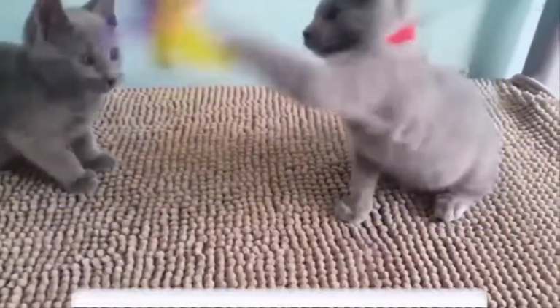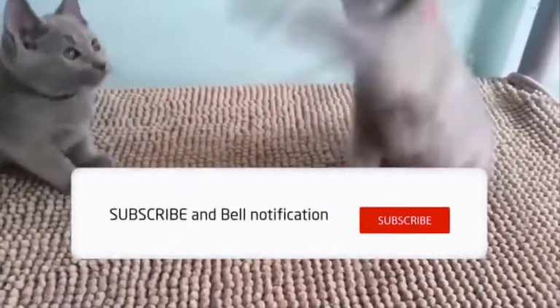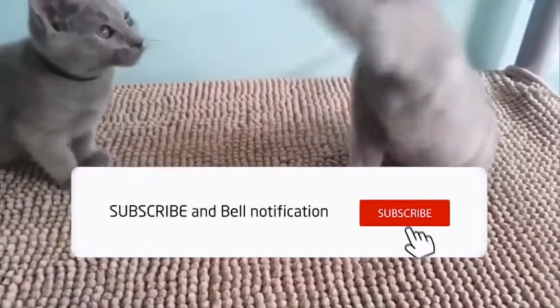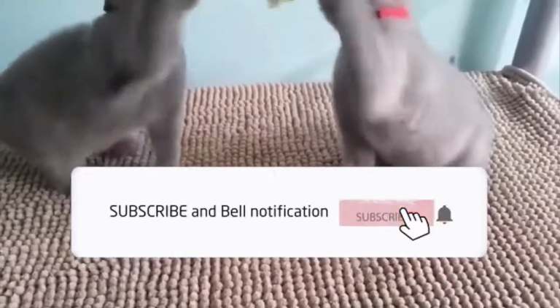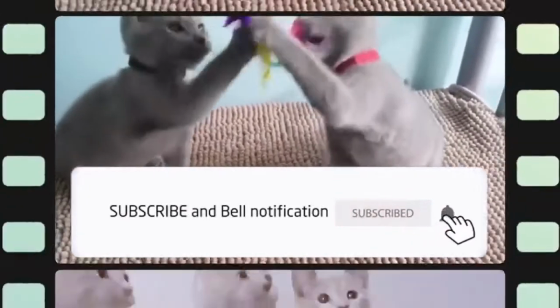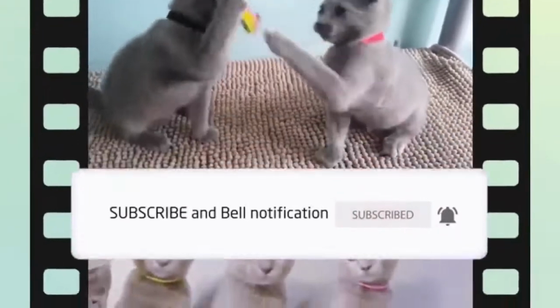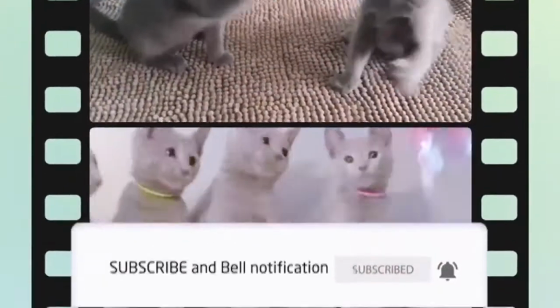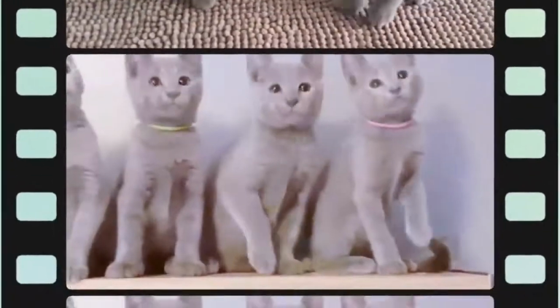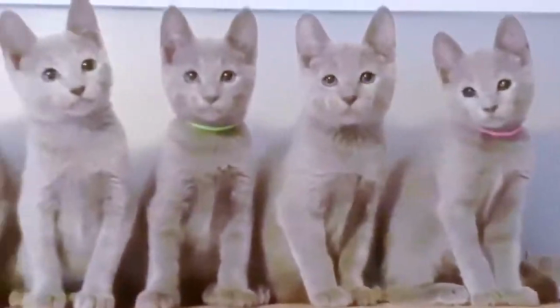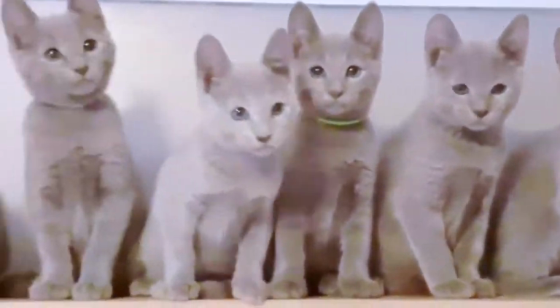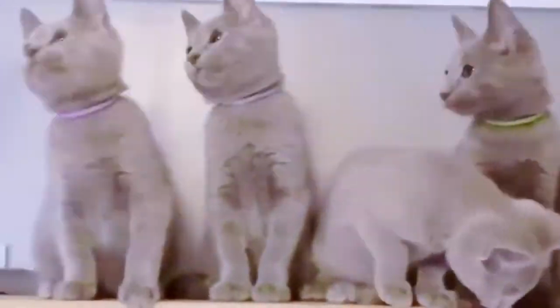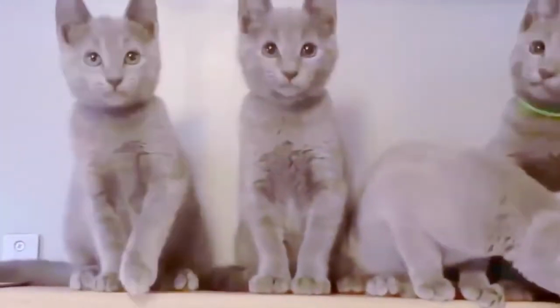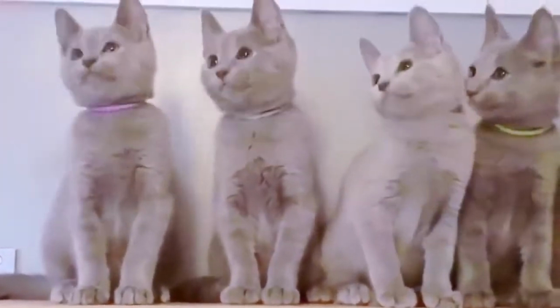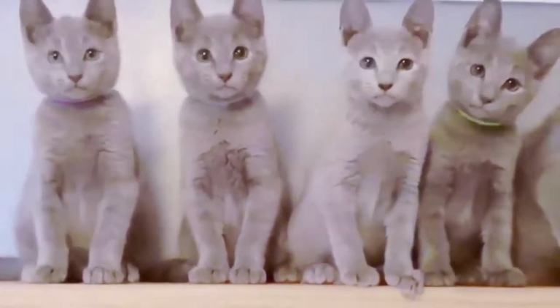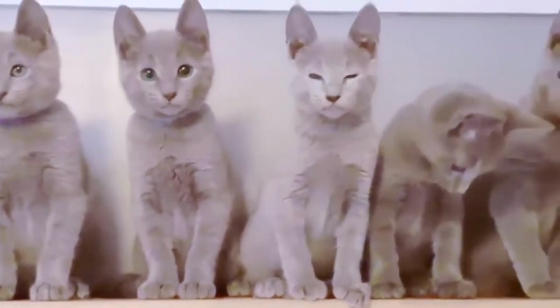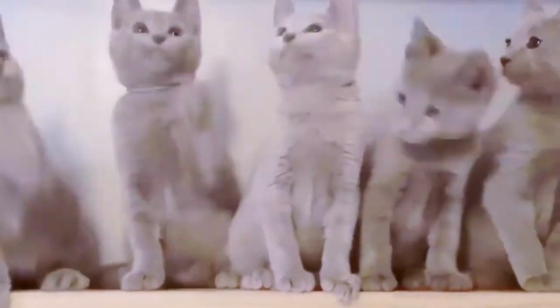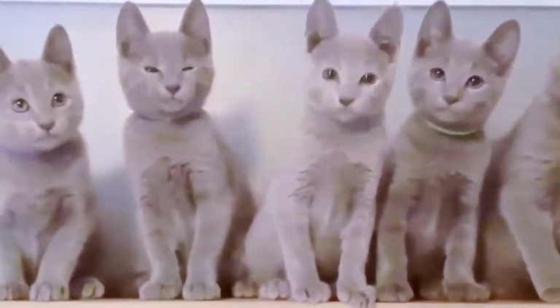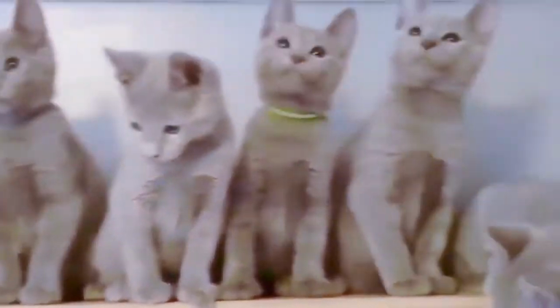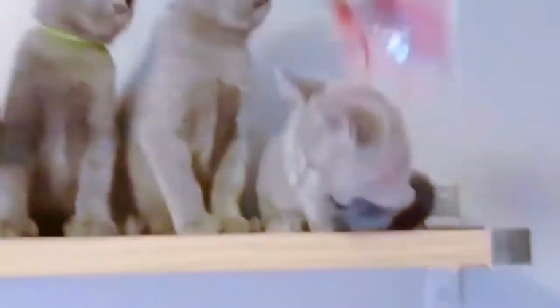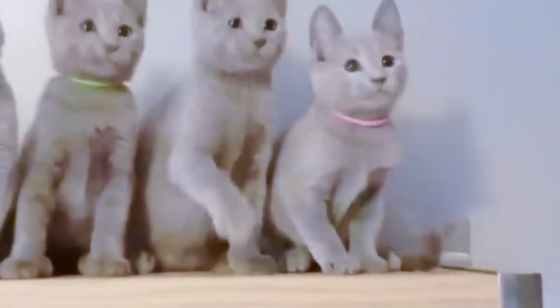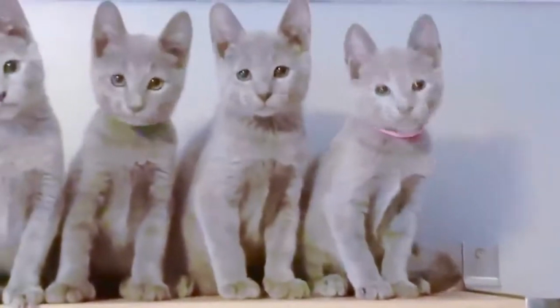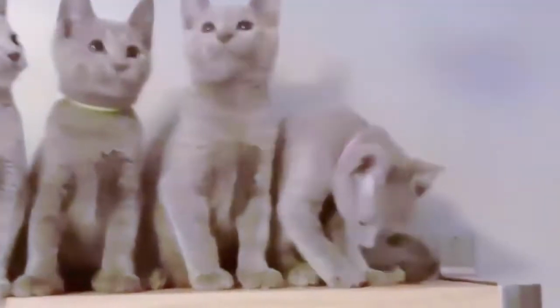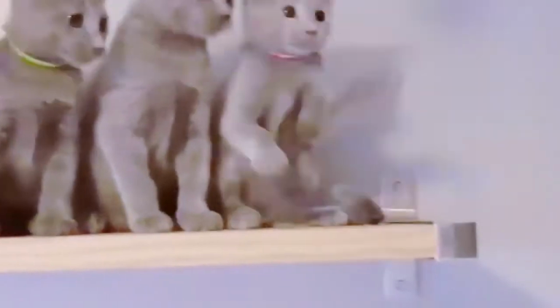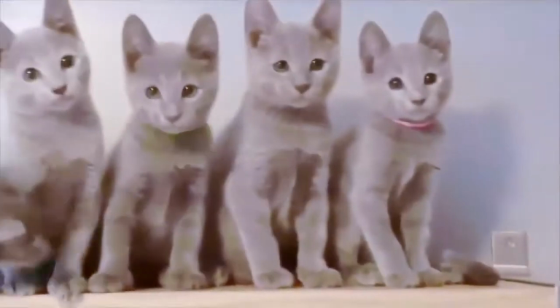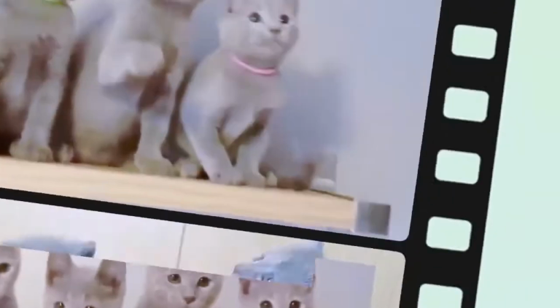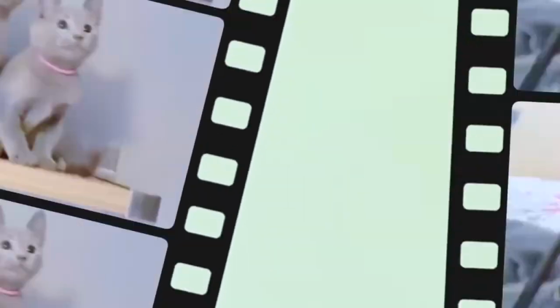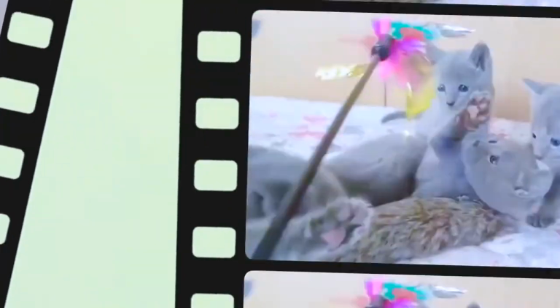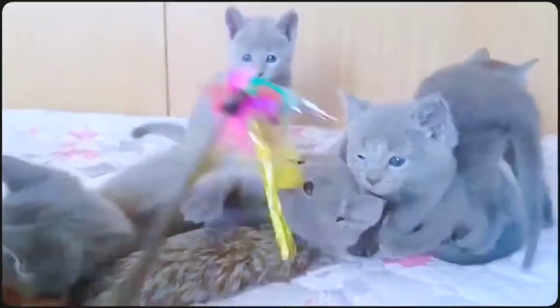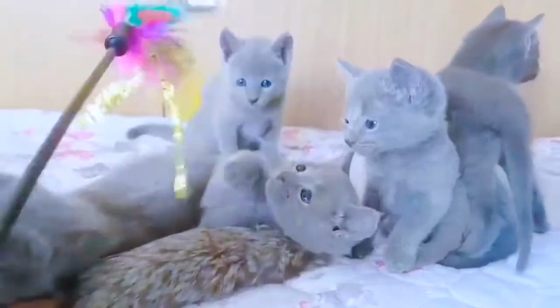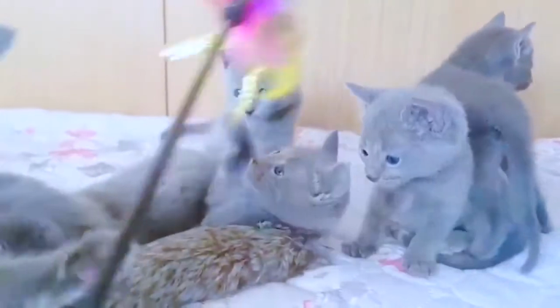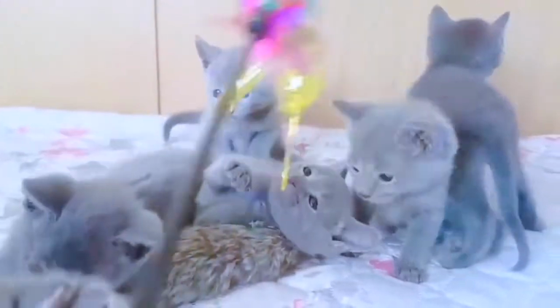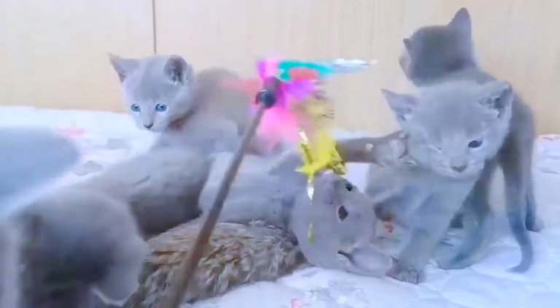Is the Russian blue a lap cat? They are sensitive cats and affectionate. They enjoy the company of their owners and are receptive to playing games and being trained. The general tenor of the description of this cat's temperament indicates that, in general, they will be a lap cat.